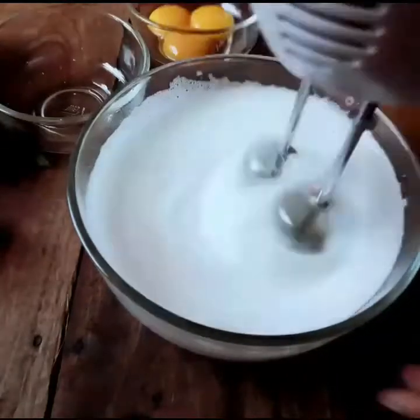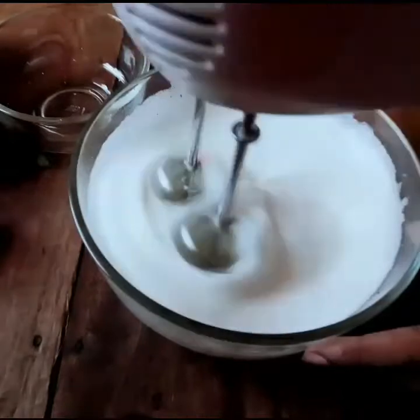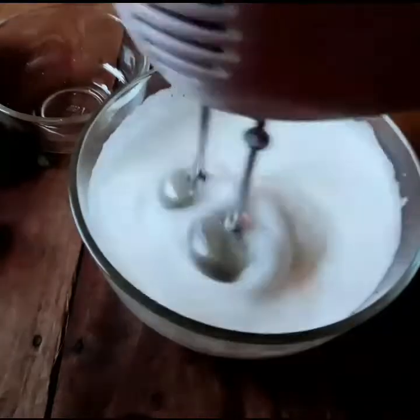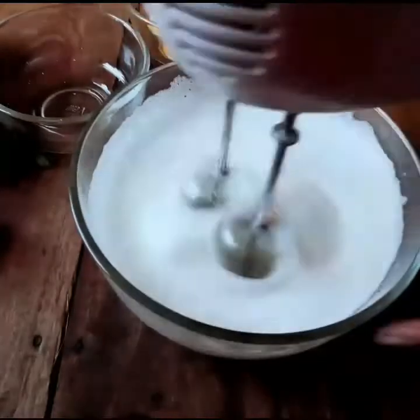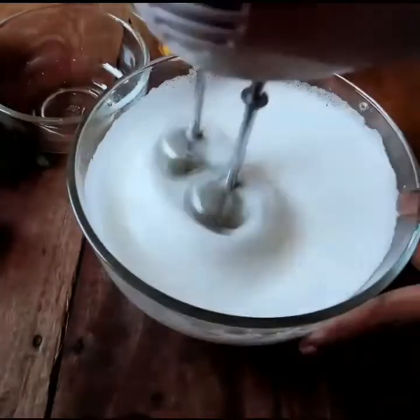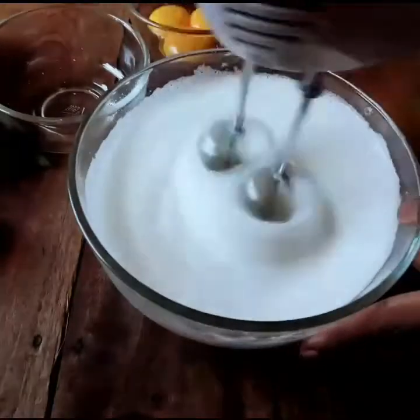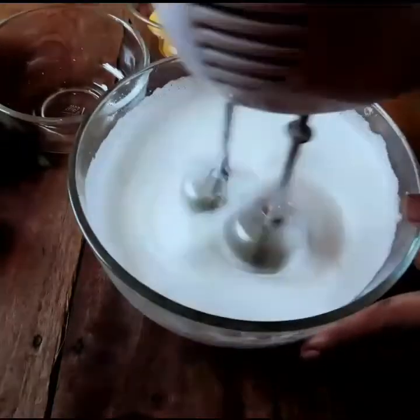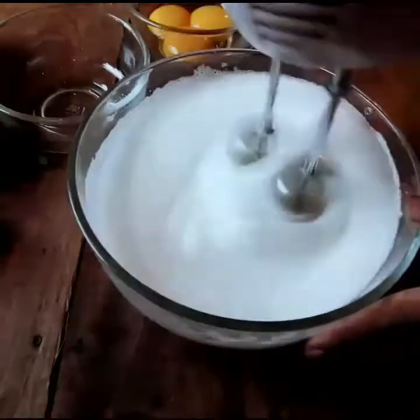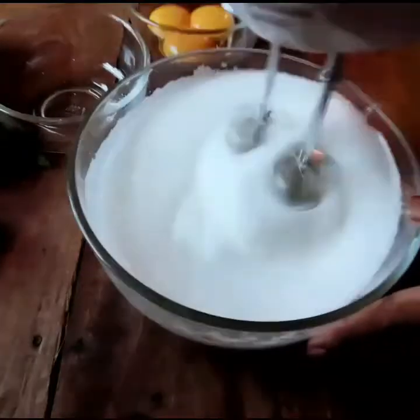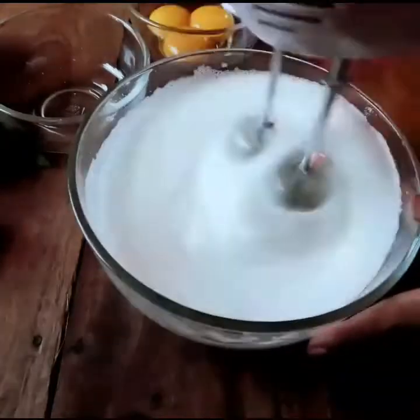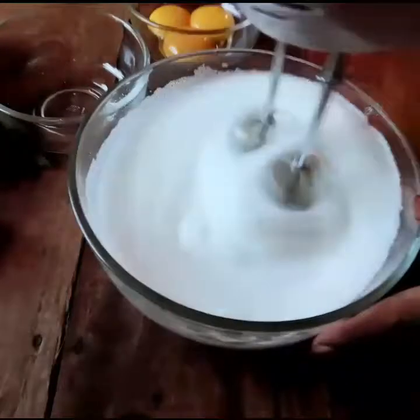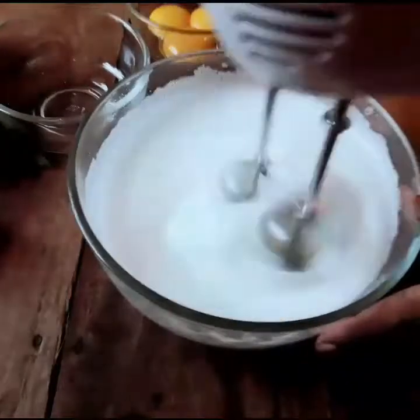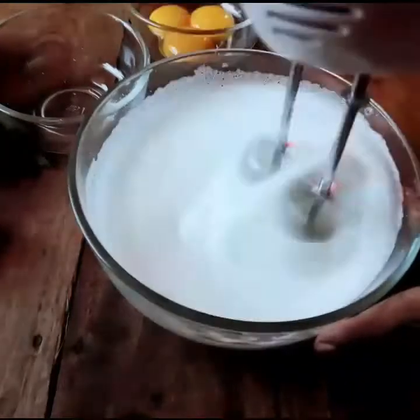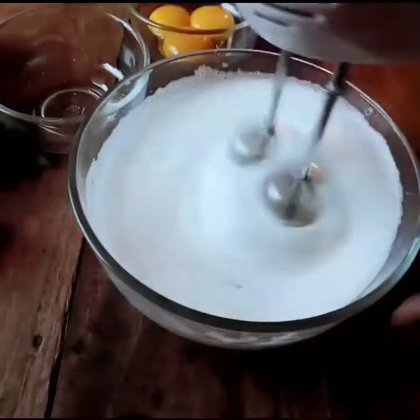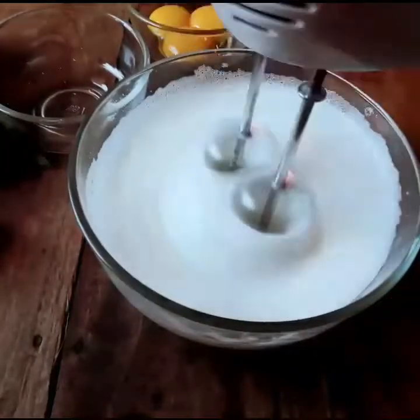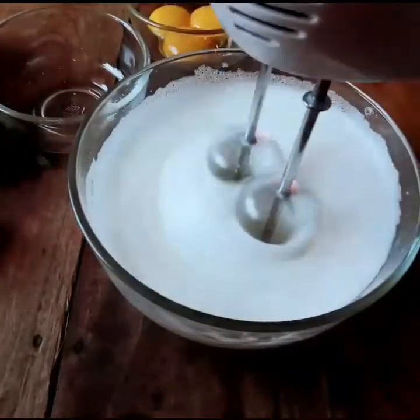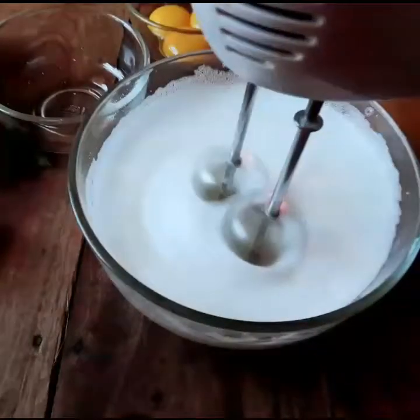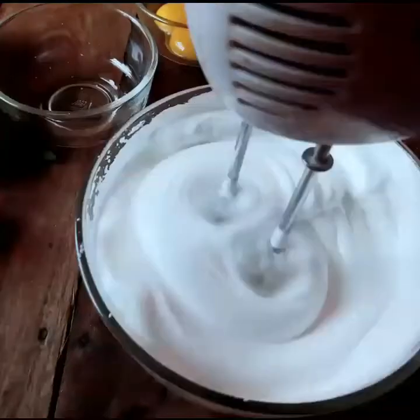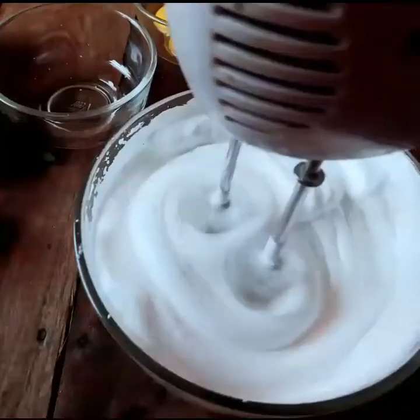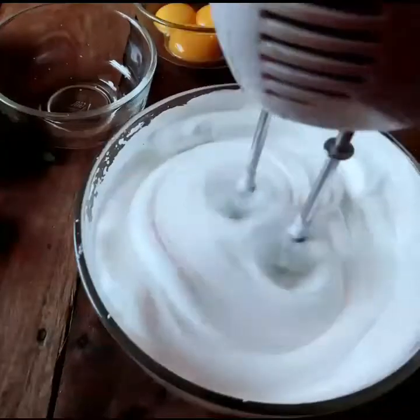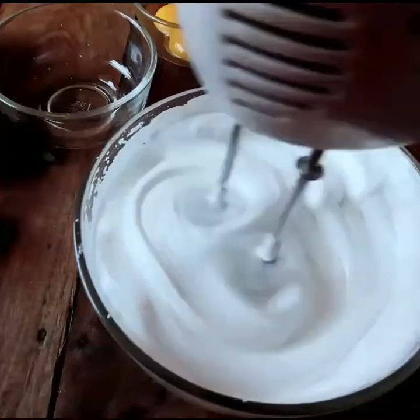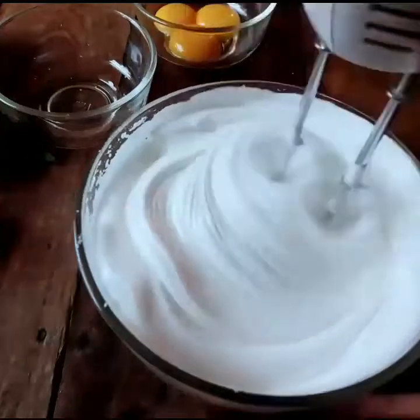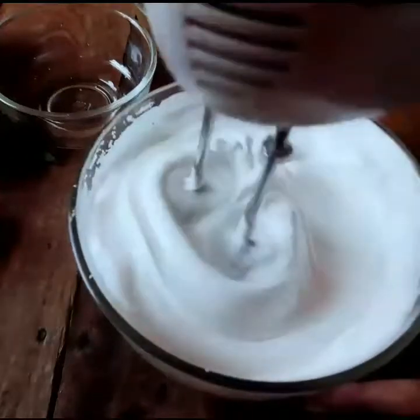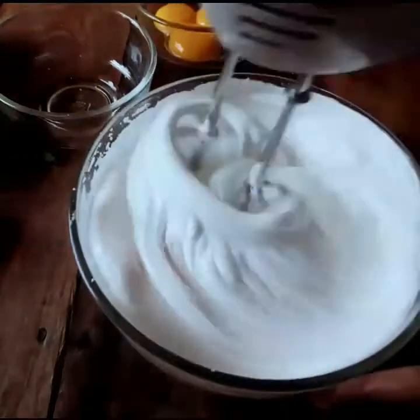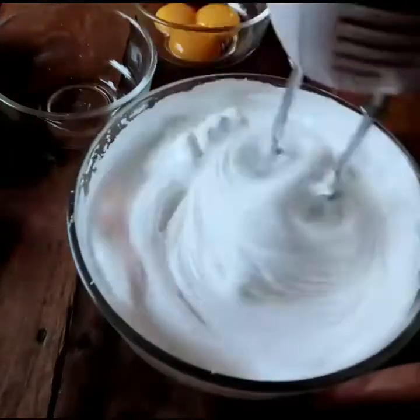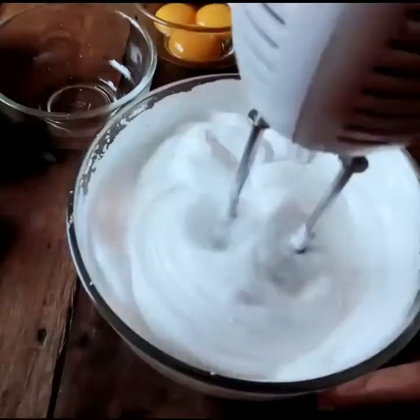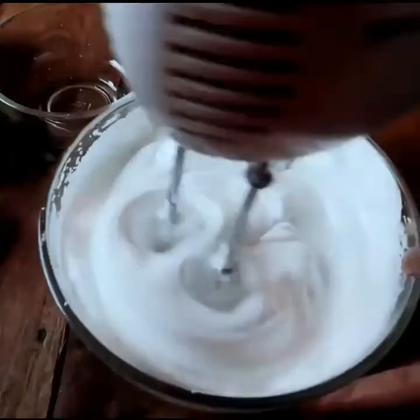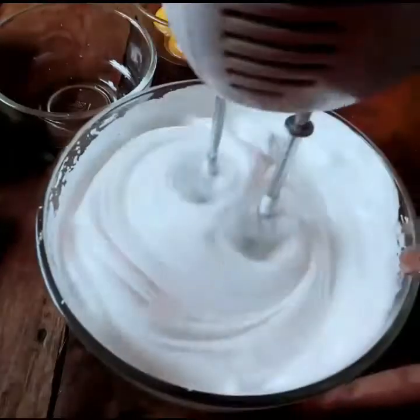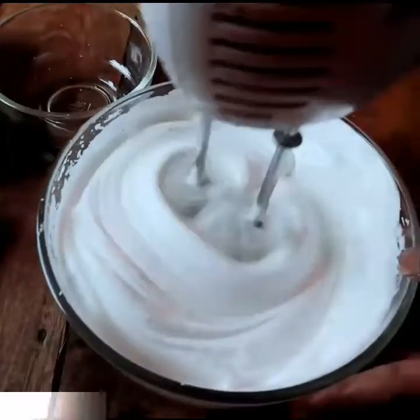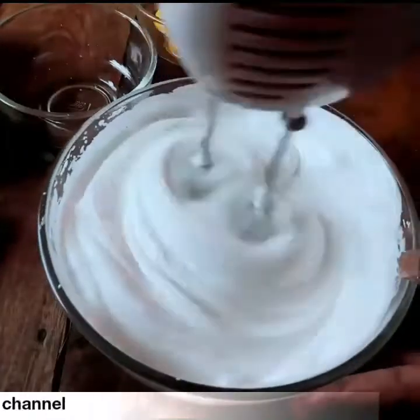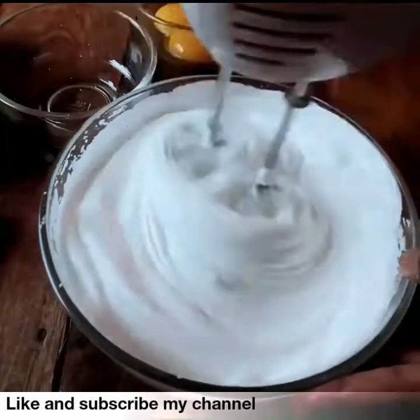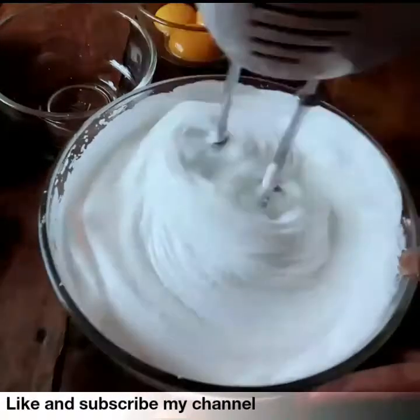Now we can use the dim tea and the steam is still in the form. We can use the freeze to keep it on our own.